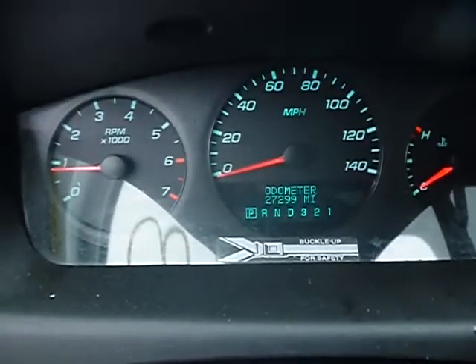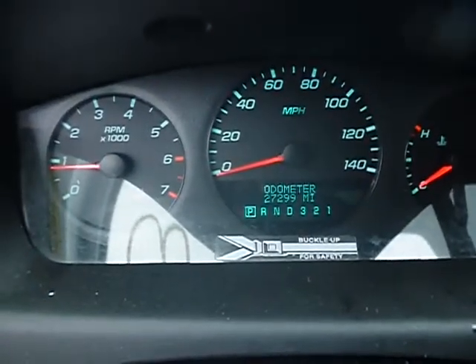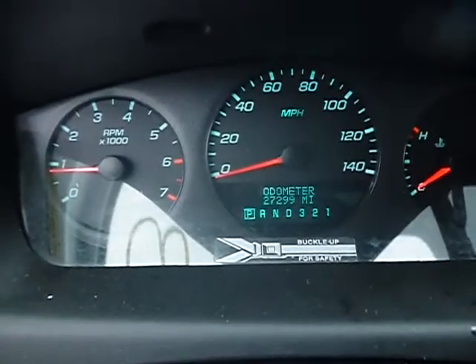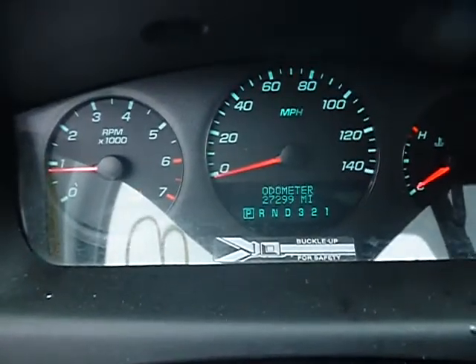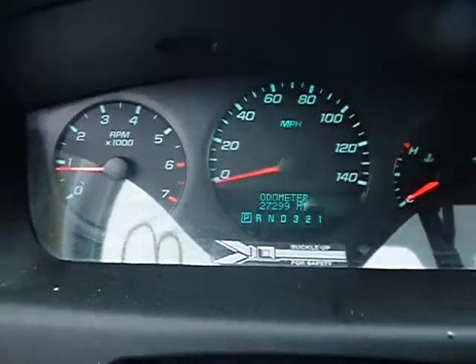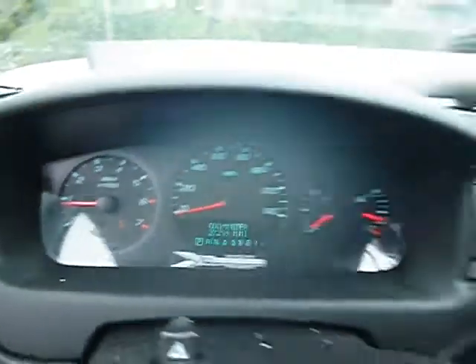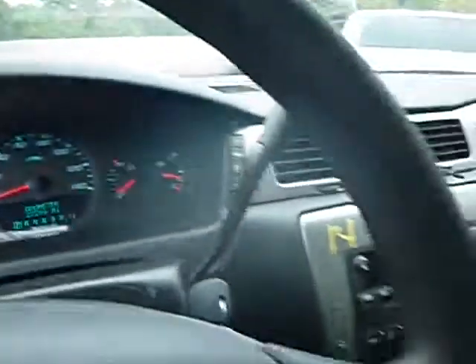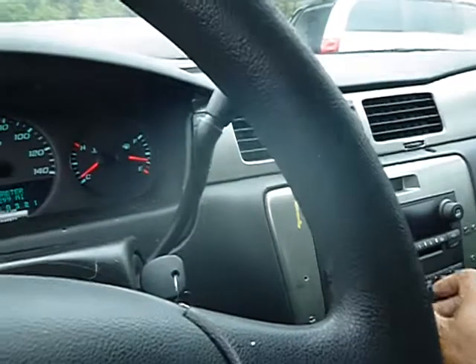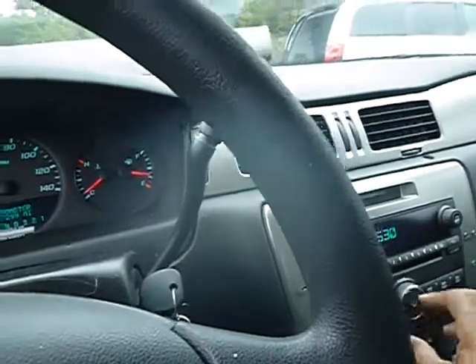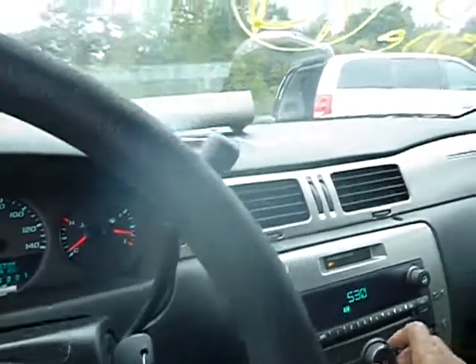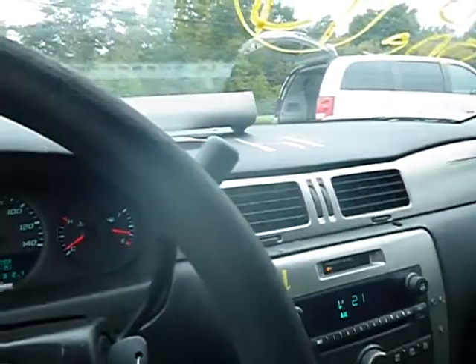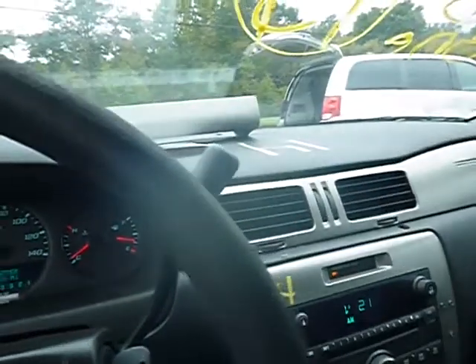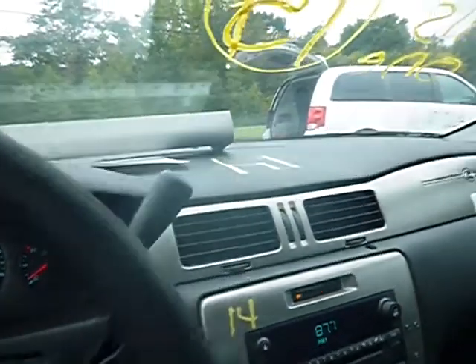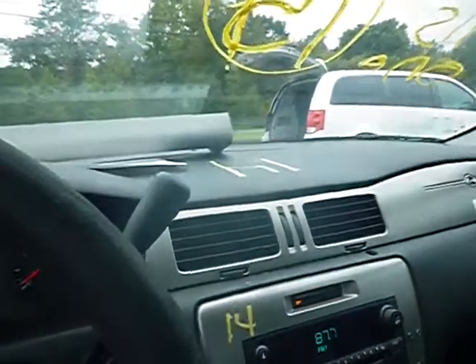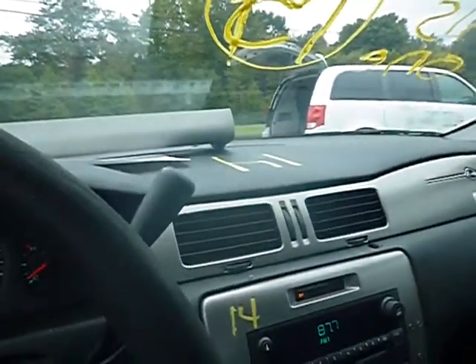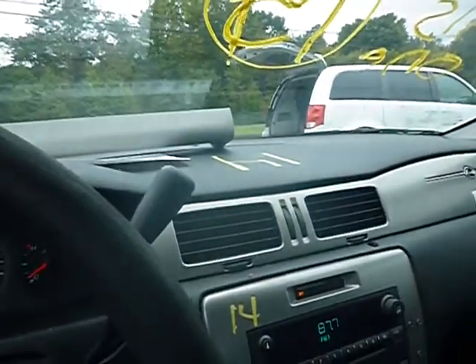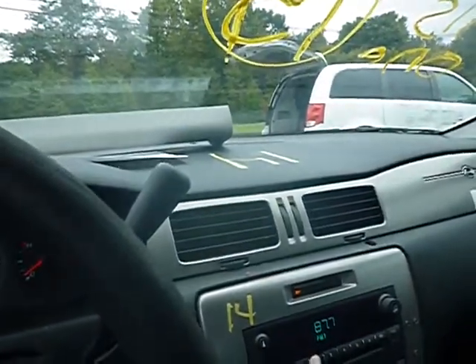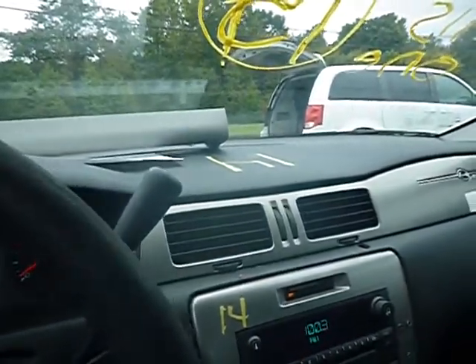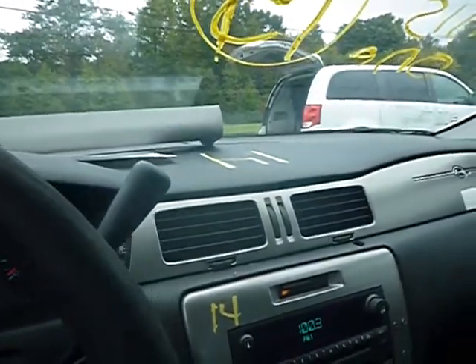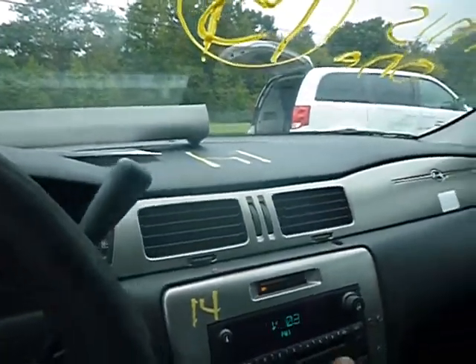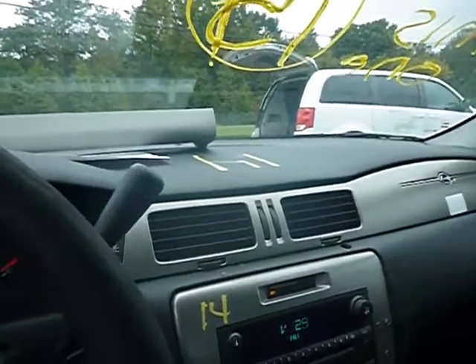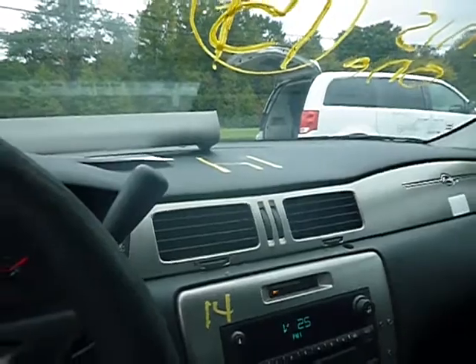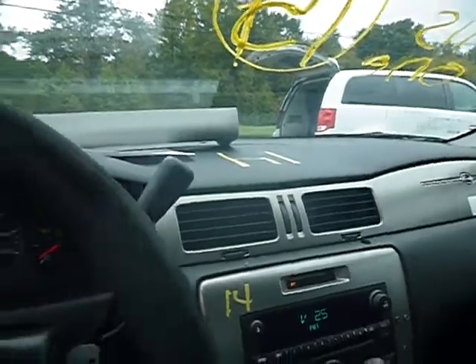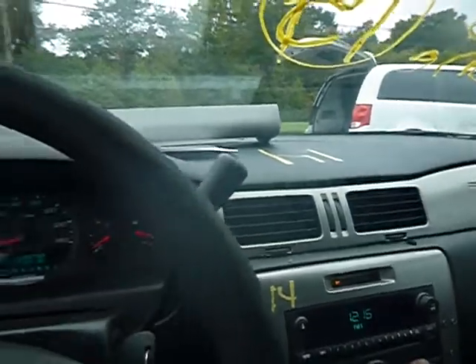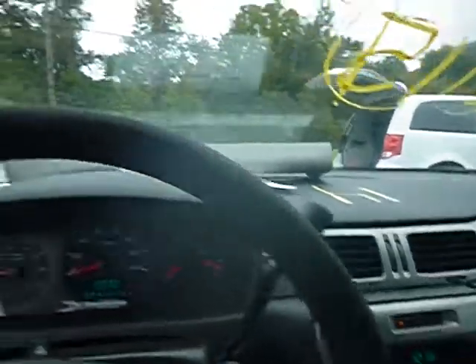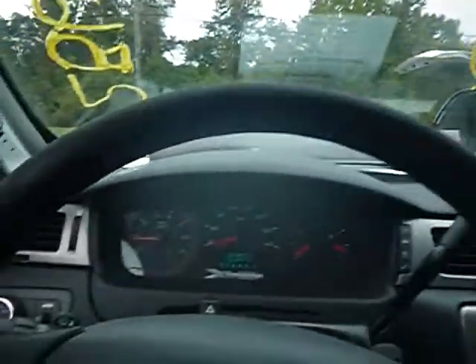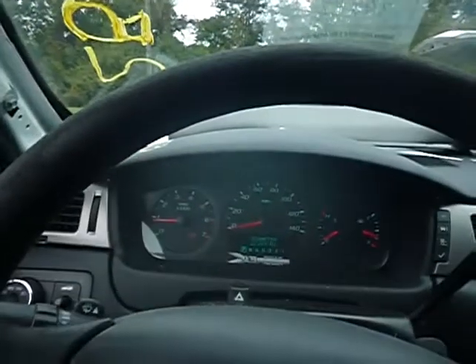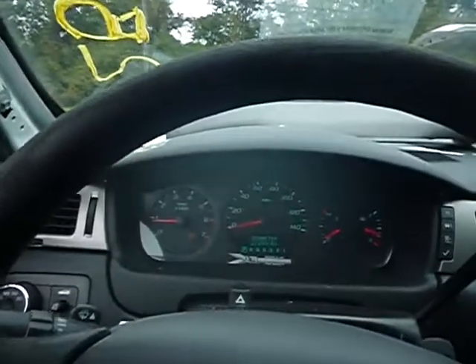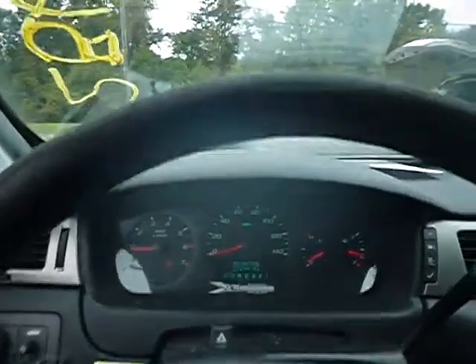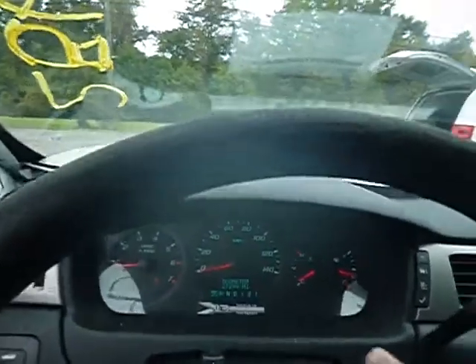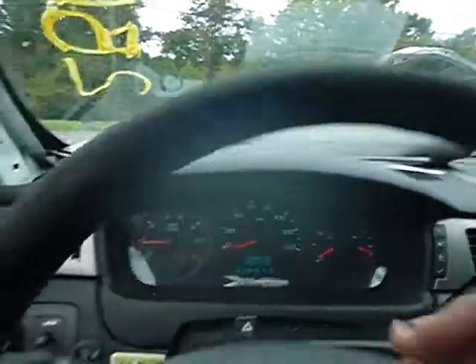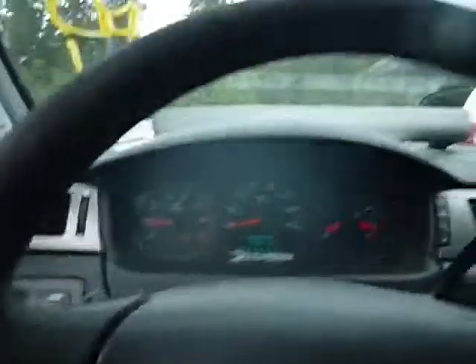27,299 miles. AC is blowing in the unit. Radio works. Horn does not blow.